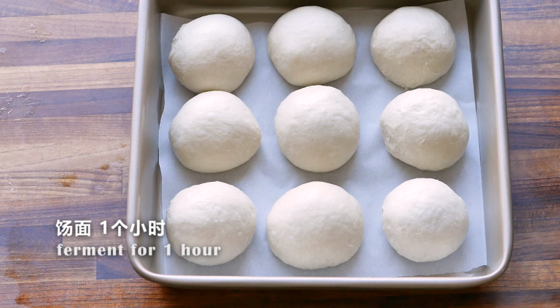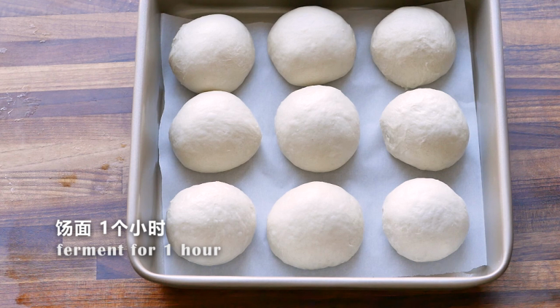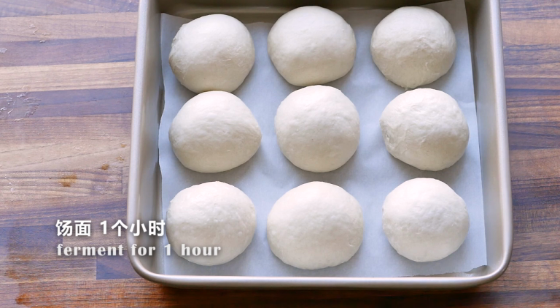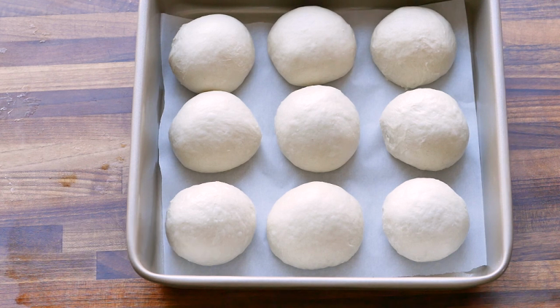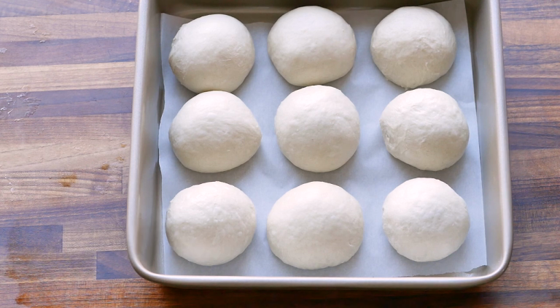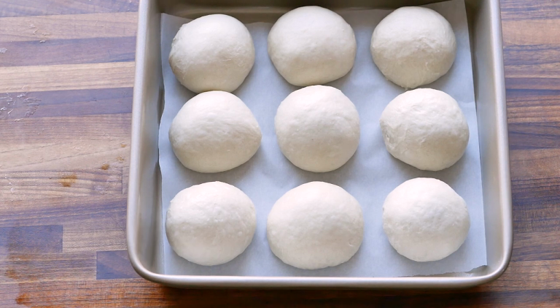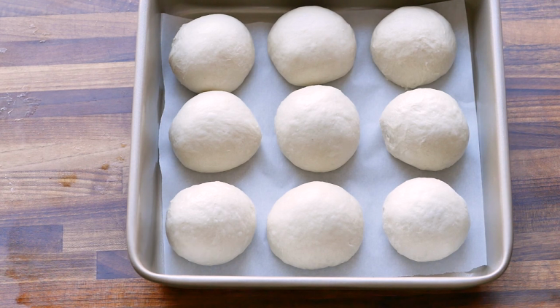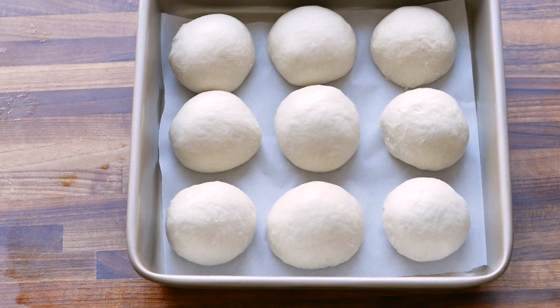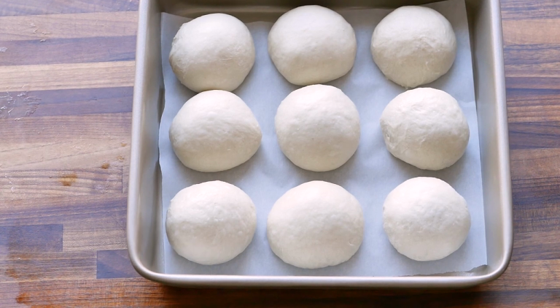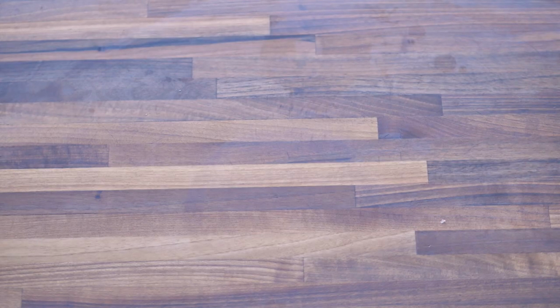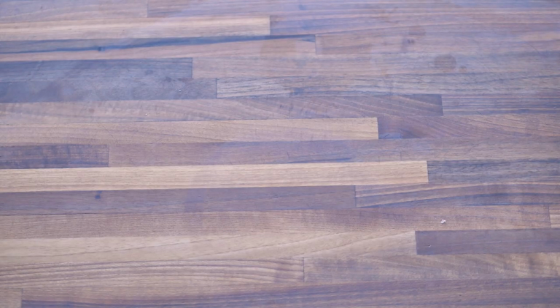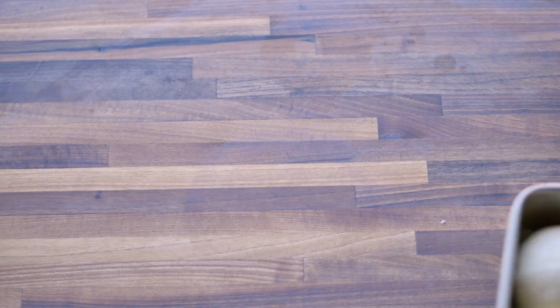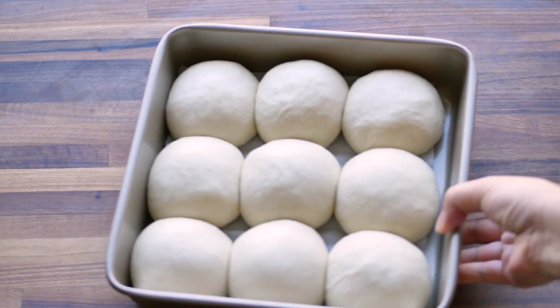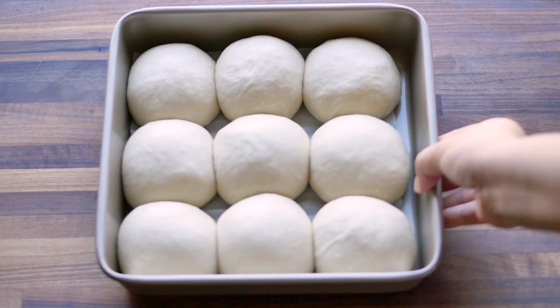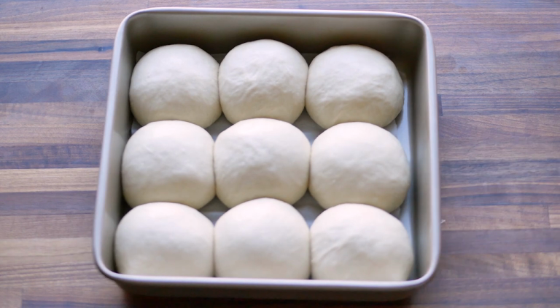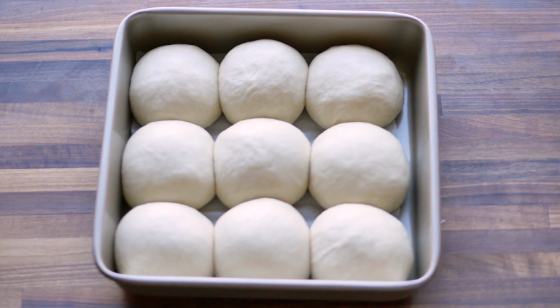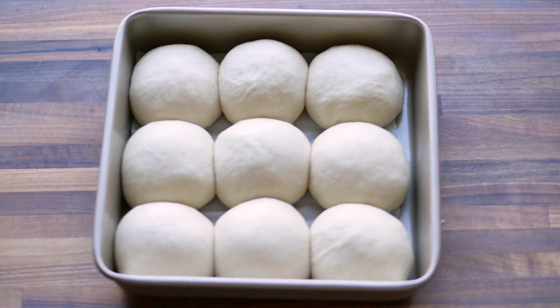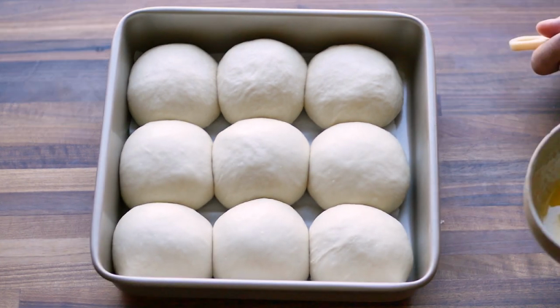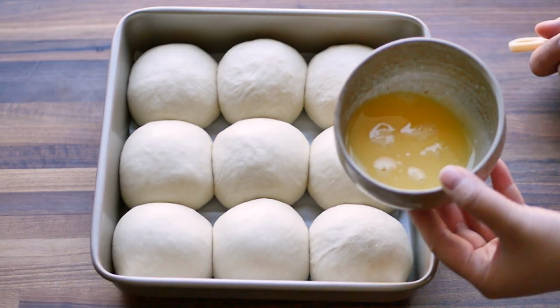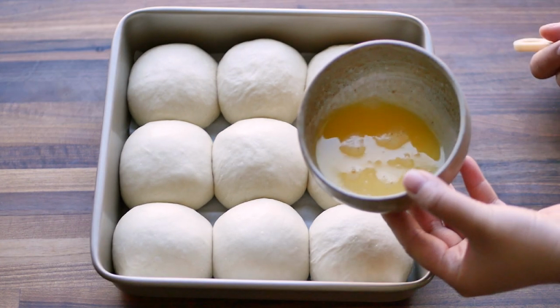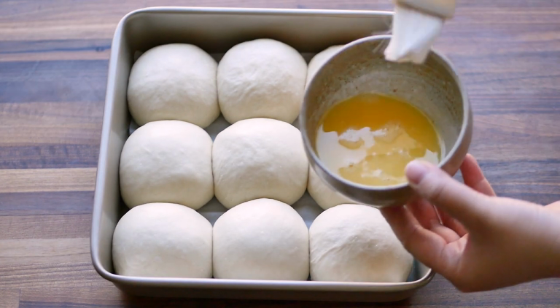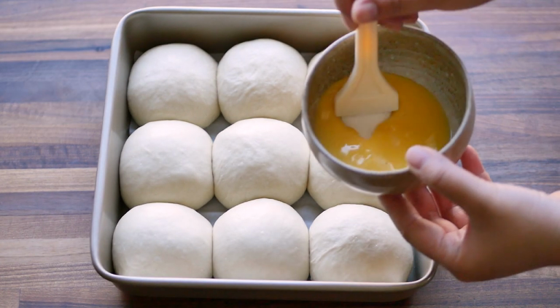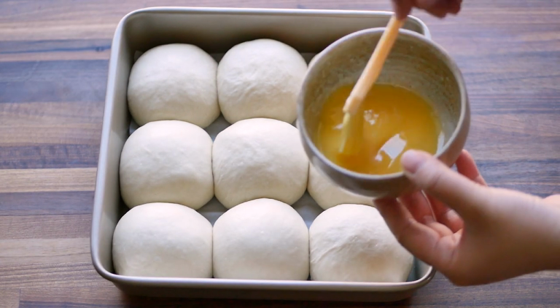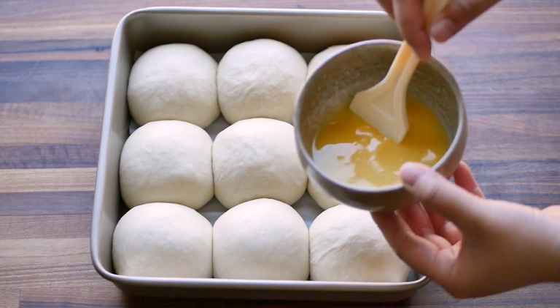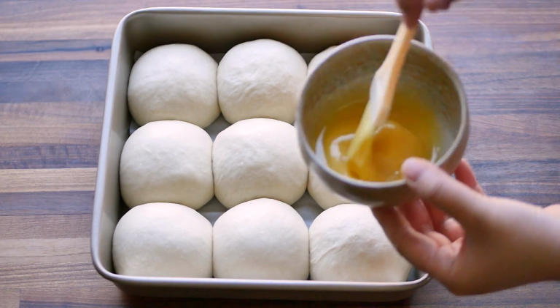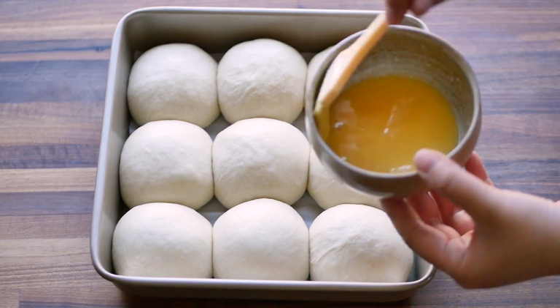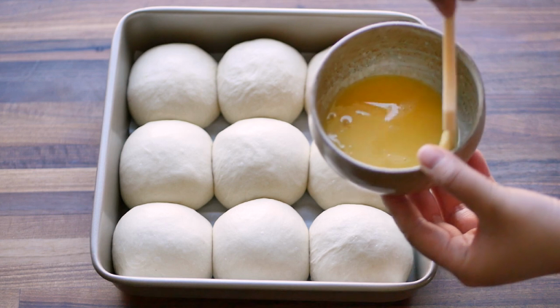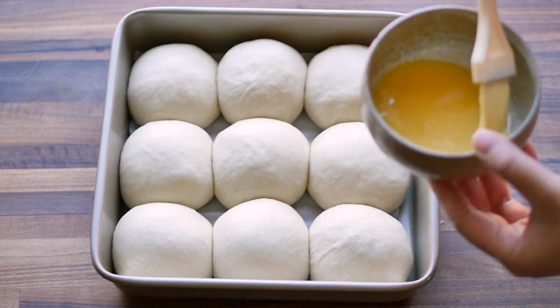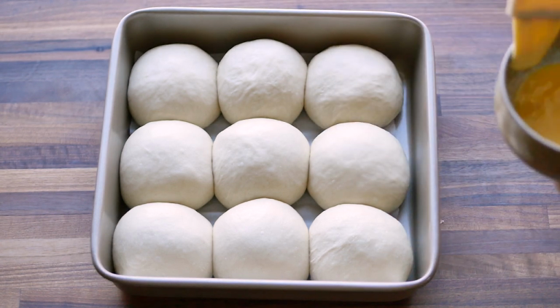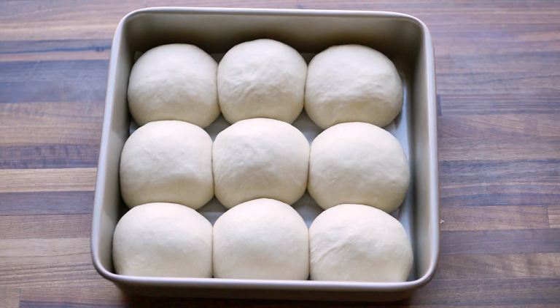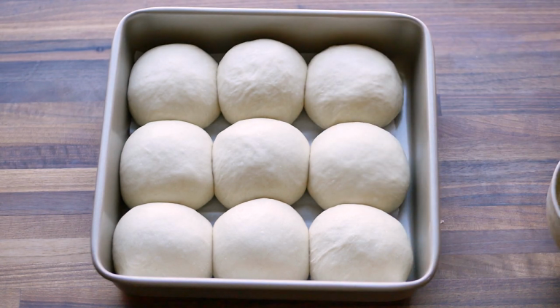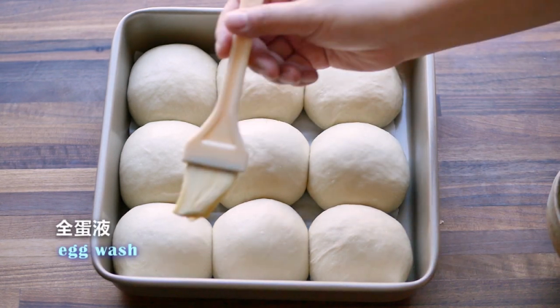Now proofing. Usually I put them in the microwave oven. One hour later, brush a thin layer of egg wash — not too thick. Make sure the egg wash won't flow down.